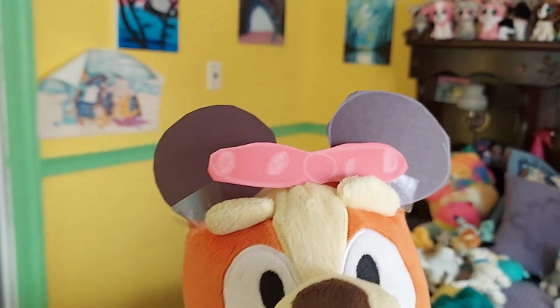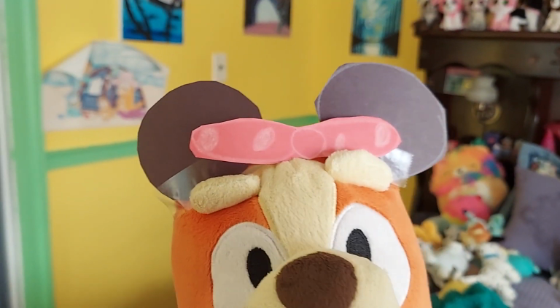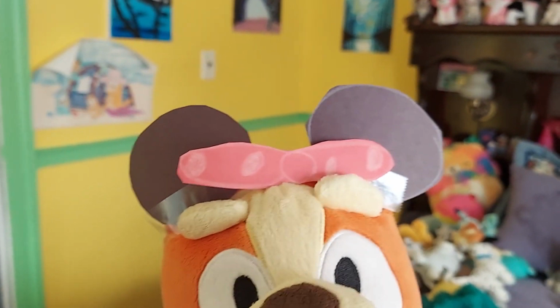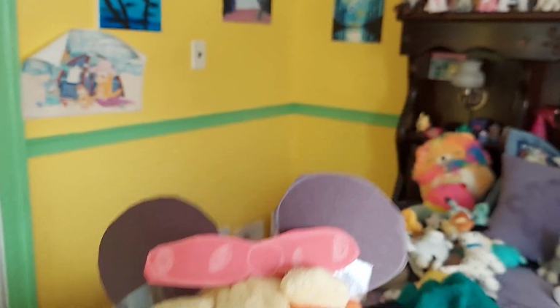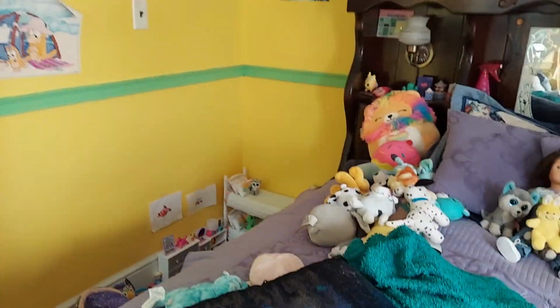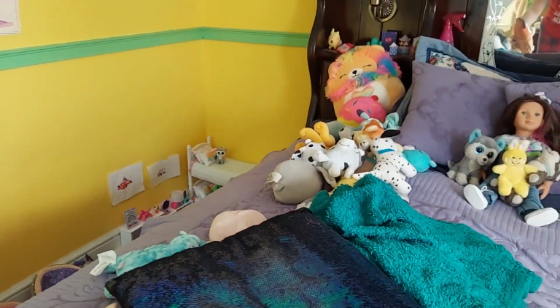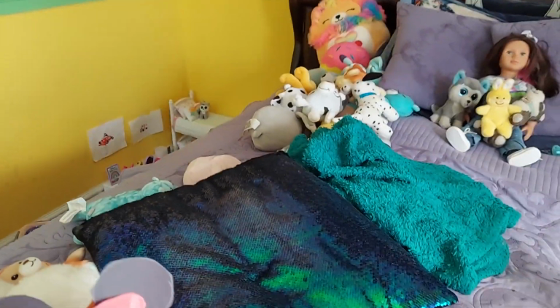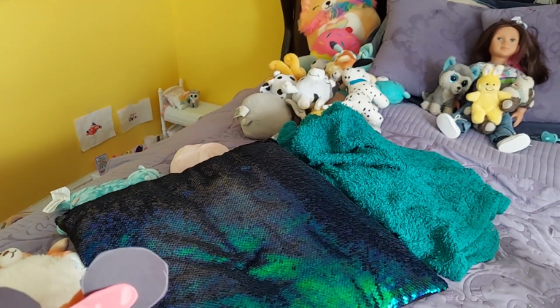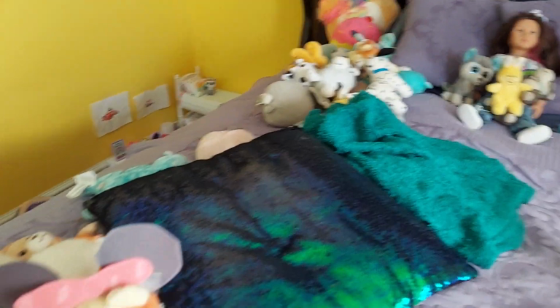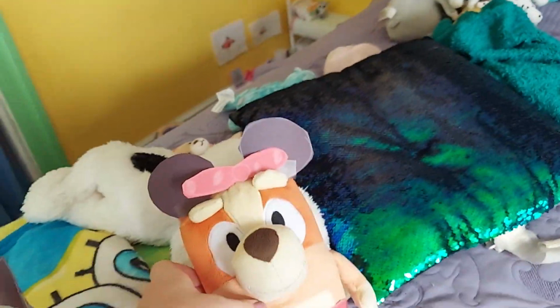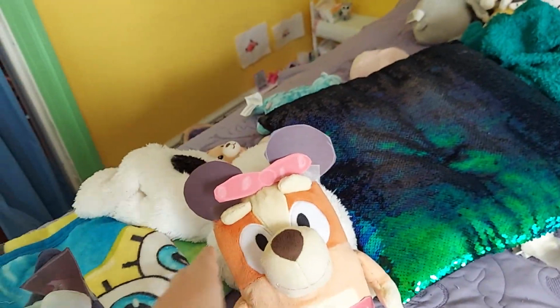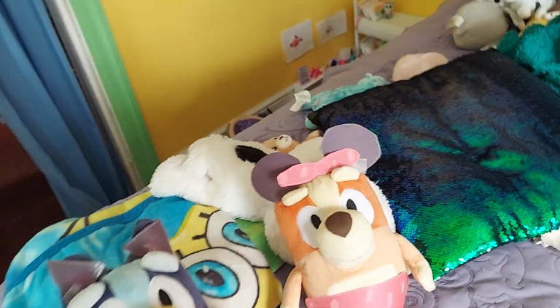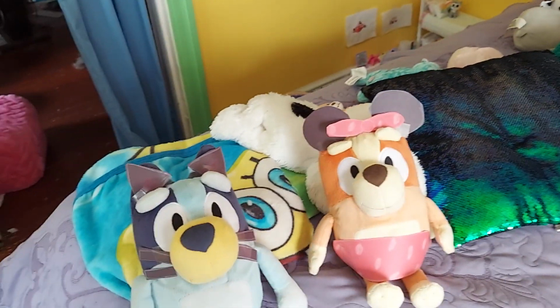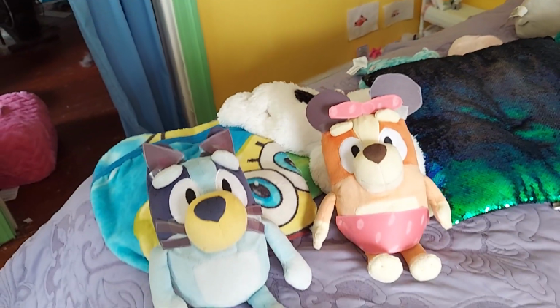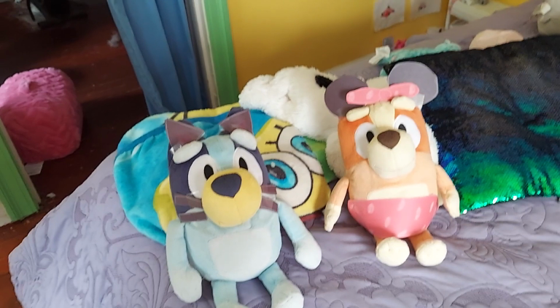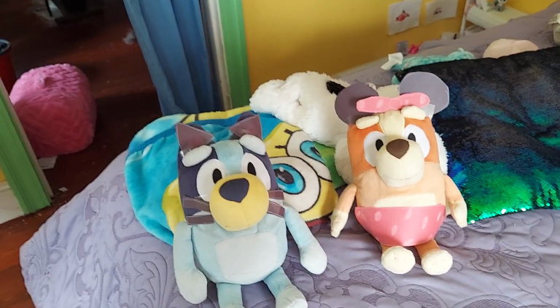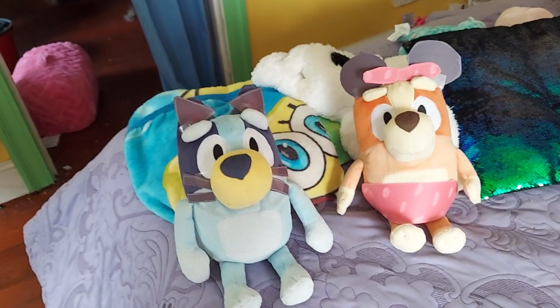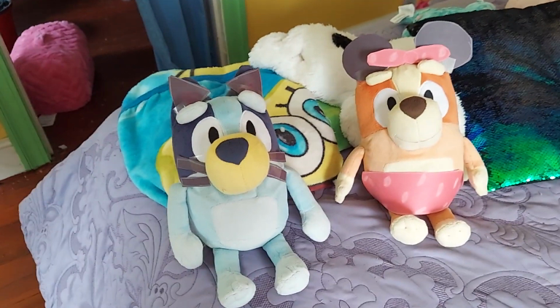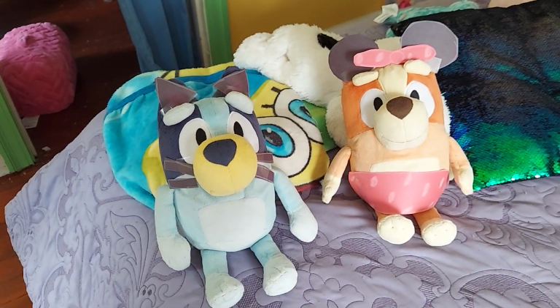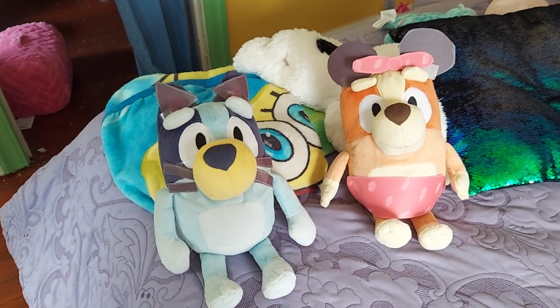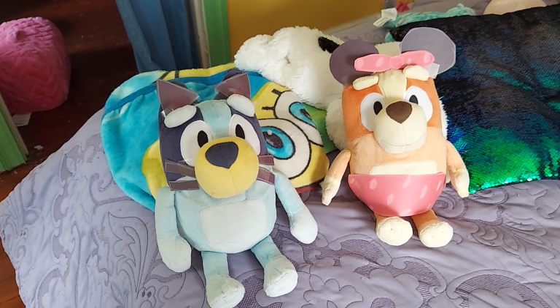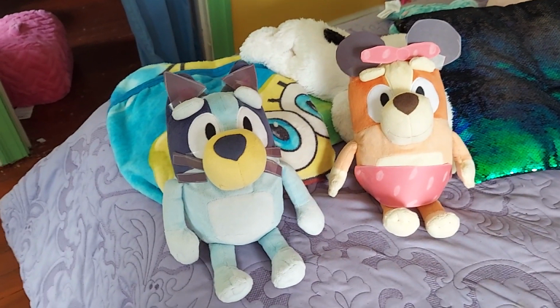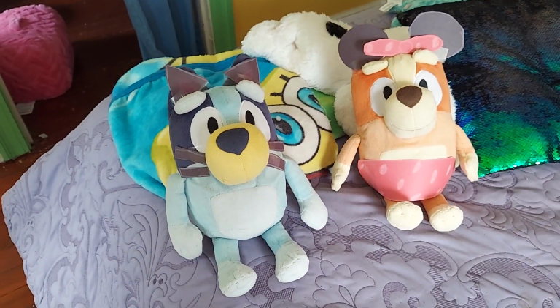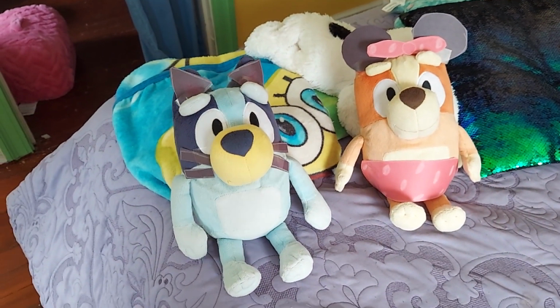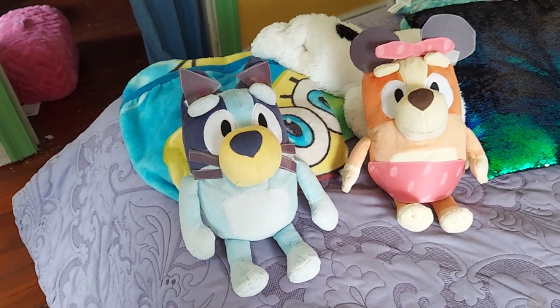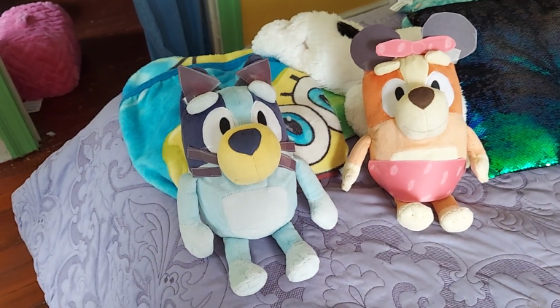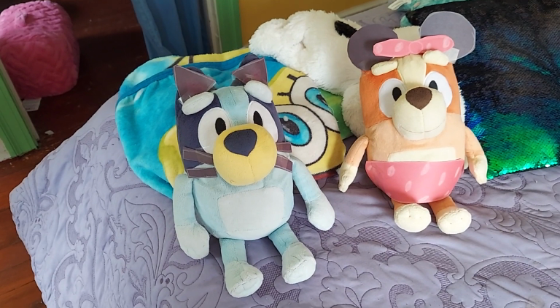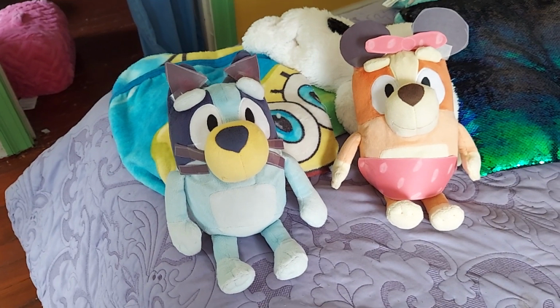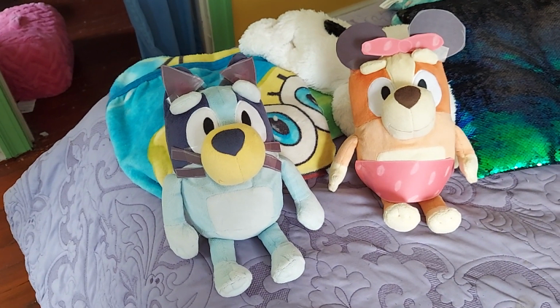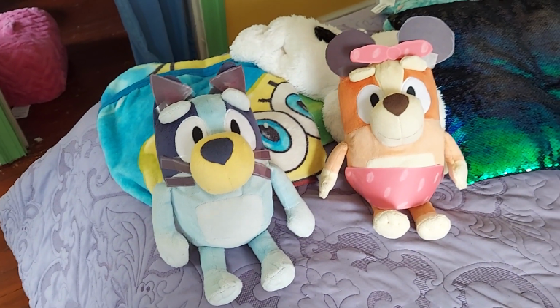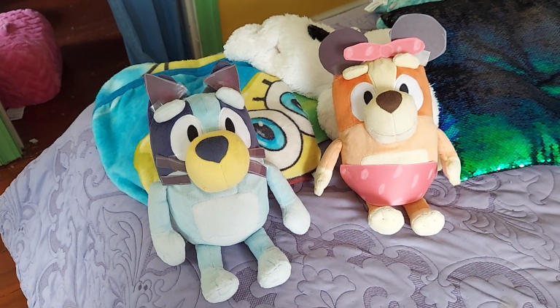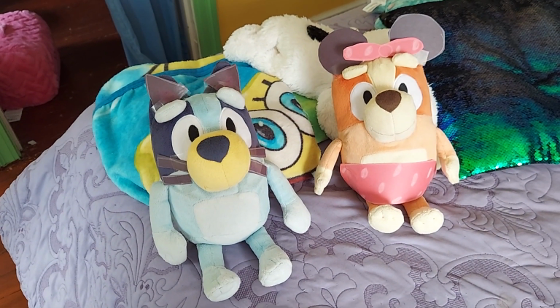Bingo, you look so adorable. Thank you! Guys, that is Bluey and Bingo's Halloween costume reveal for this year. I absolutely love their costumes — I think I did very well.